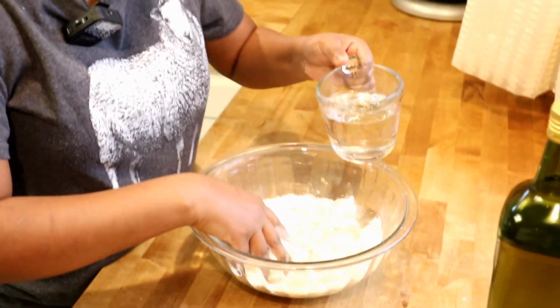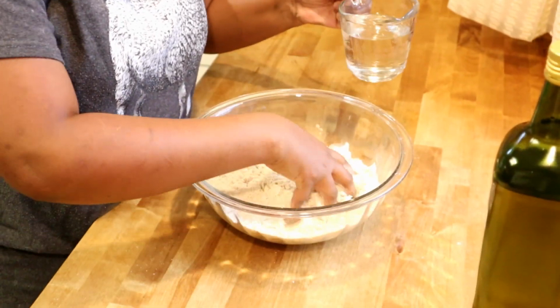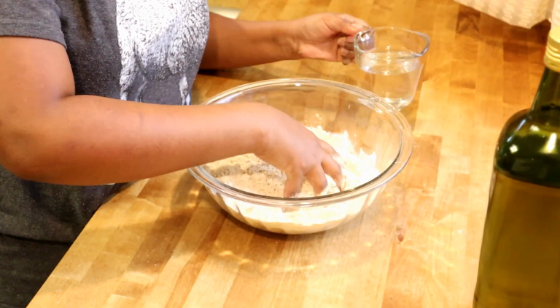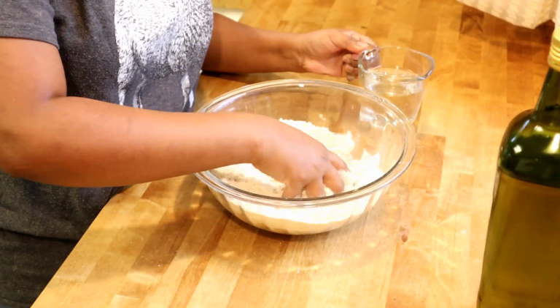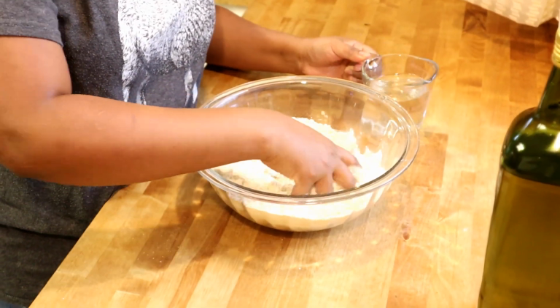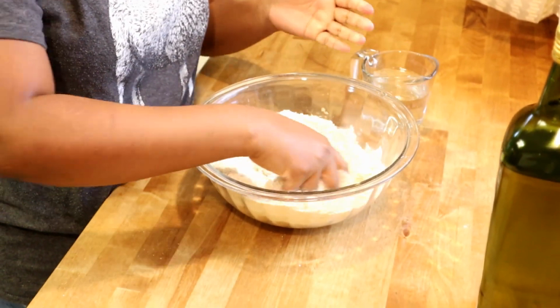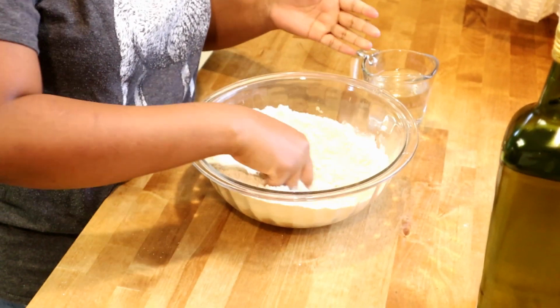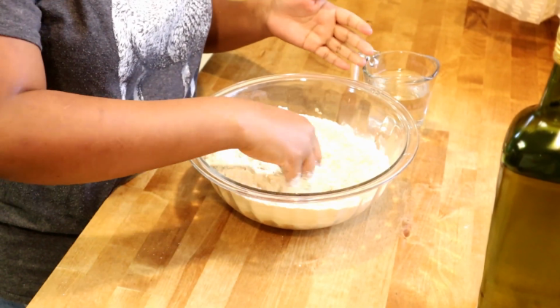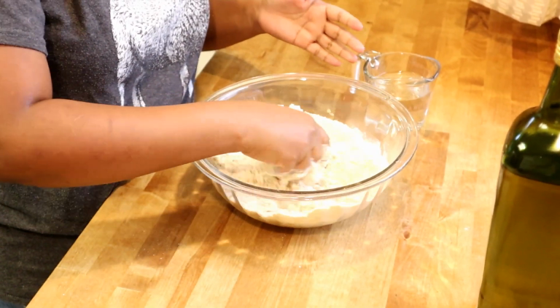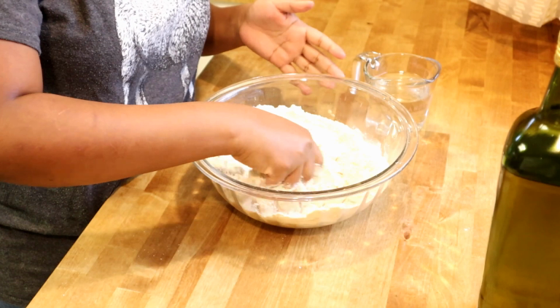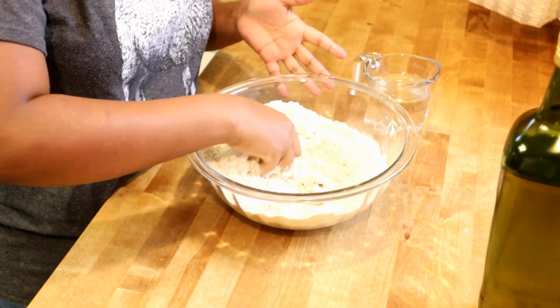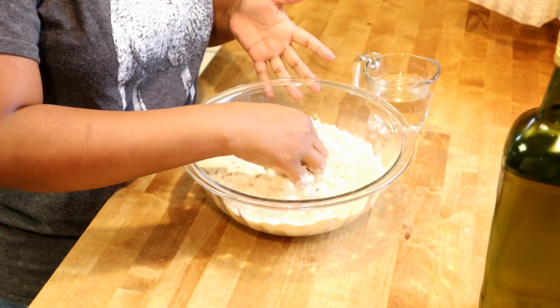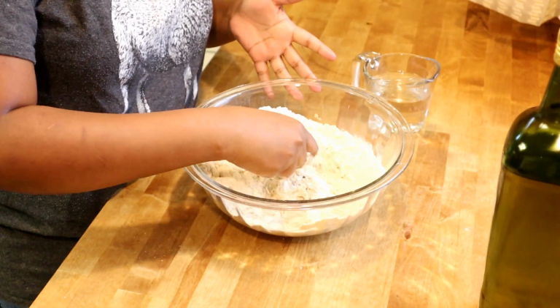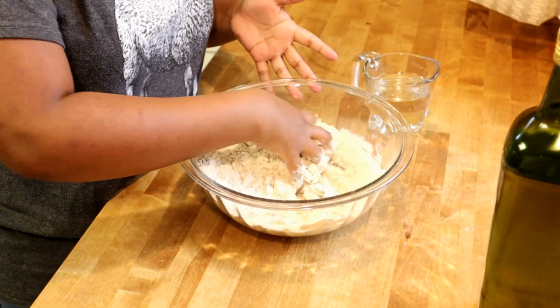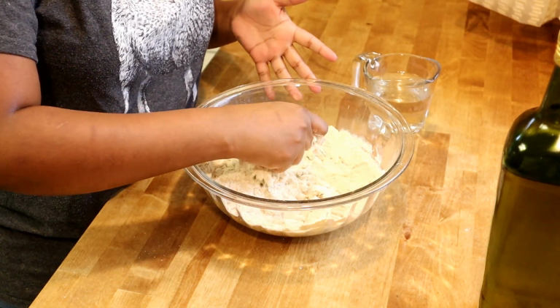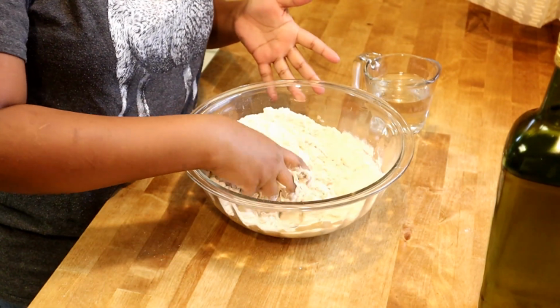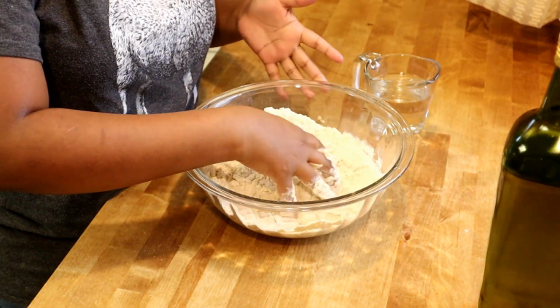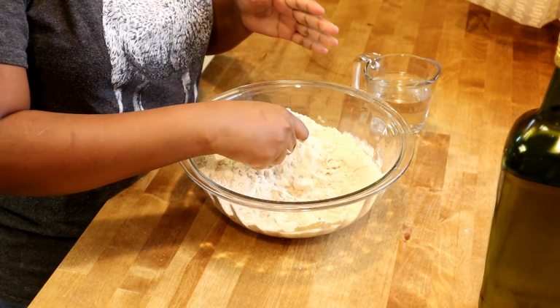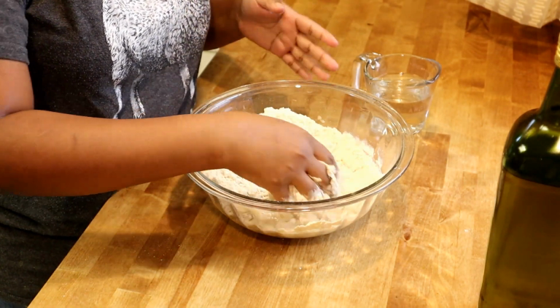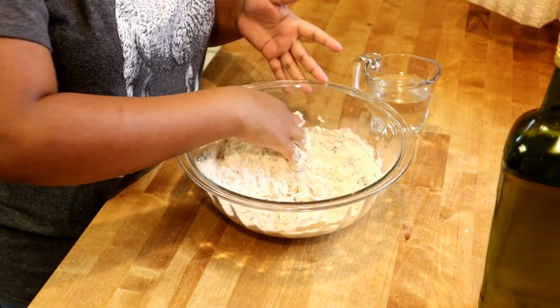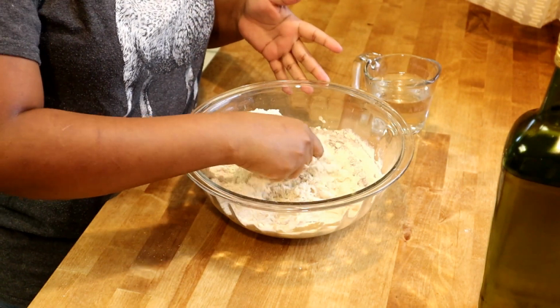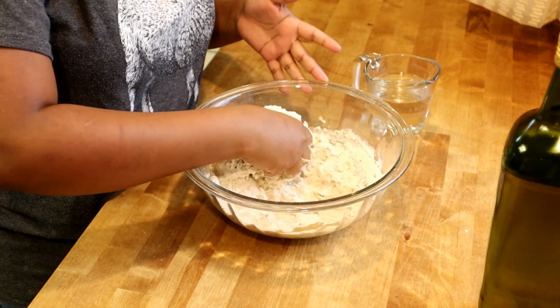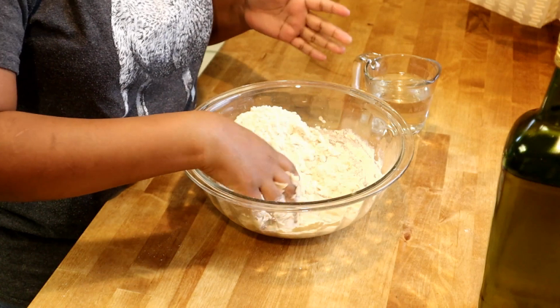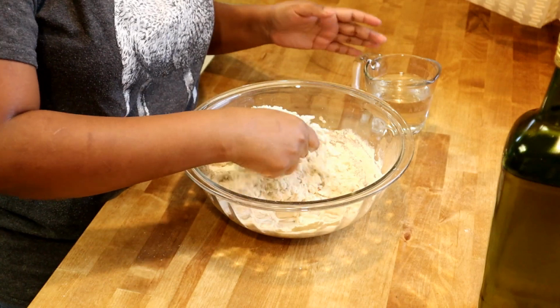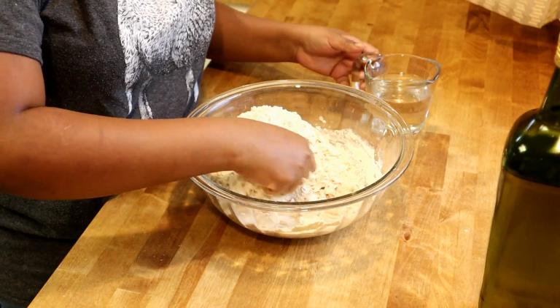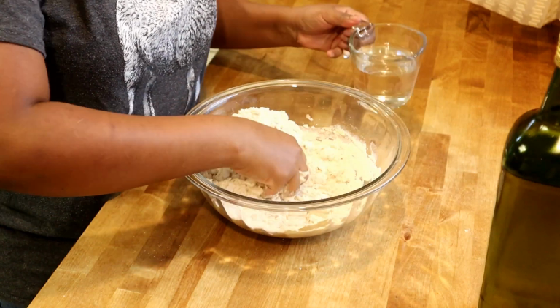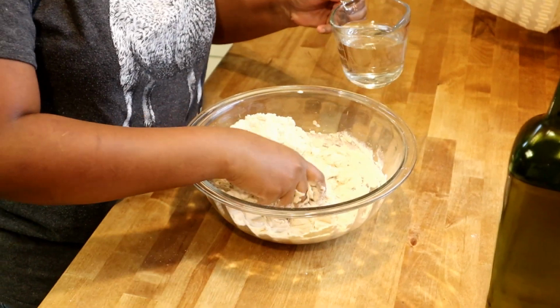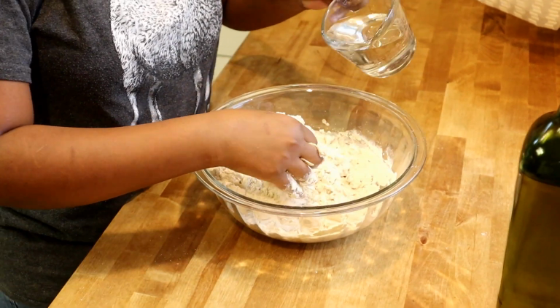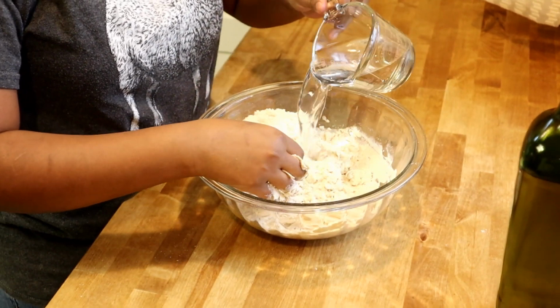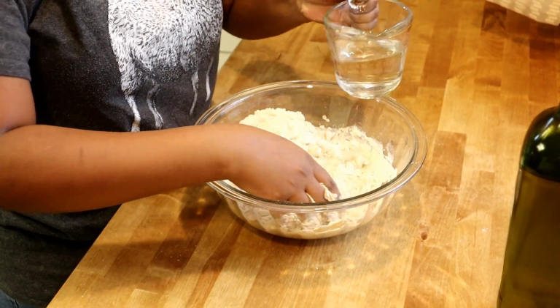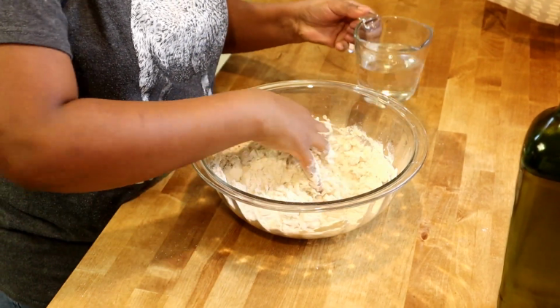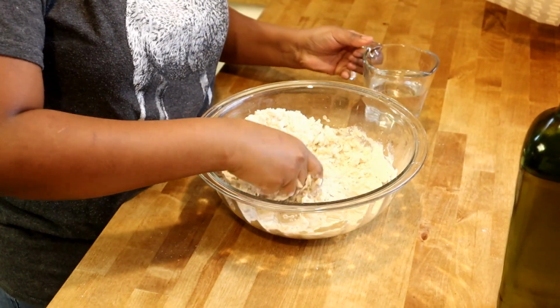You need water as required for the chapati. We need a soft dough — not too loose, not too tight, but a soft dough.